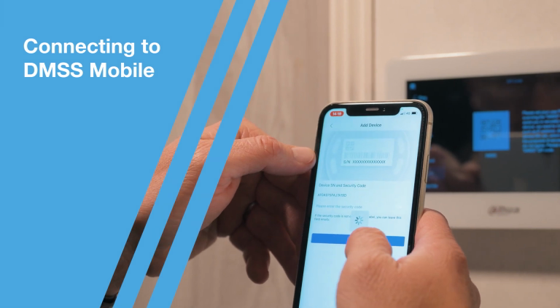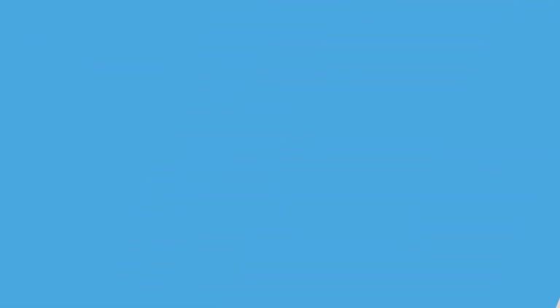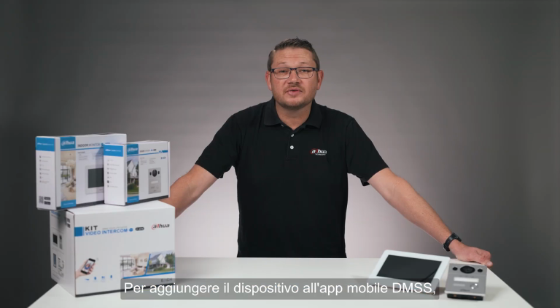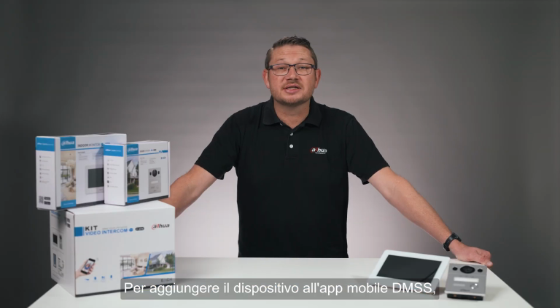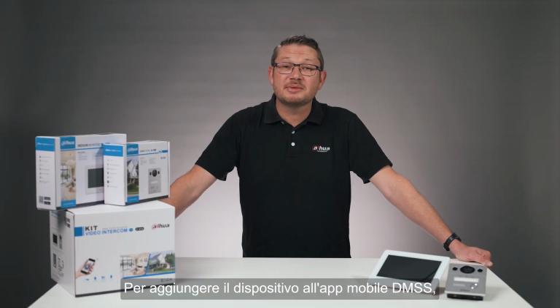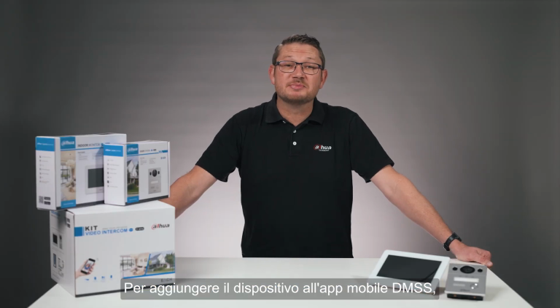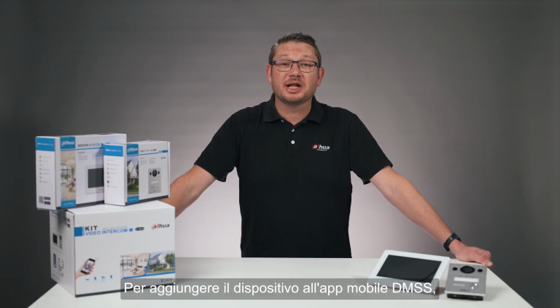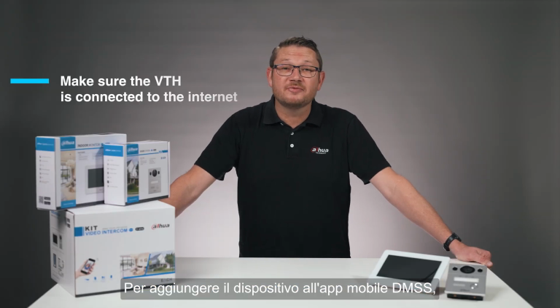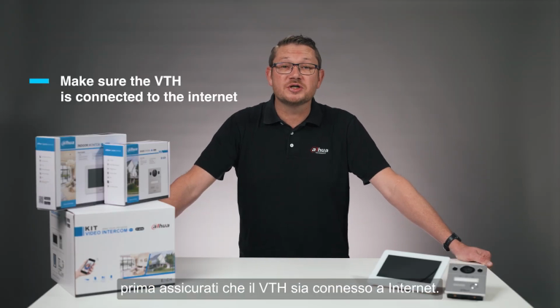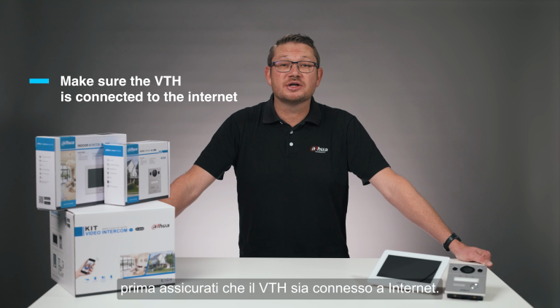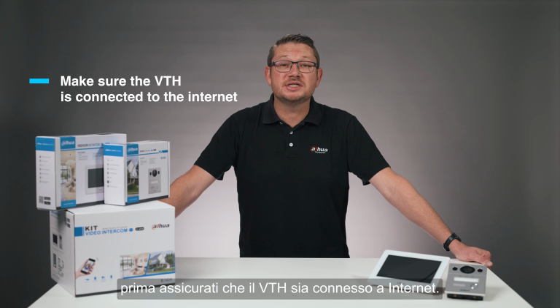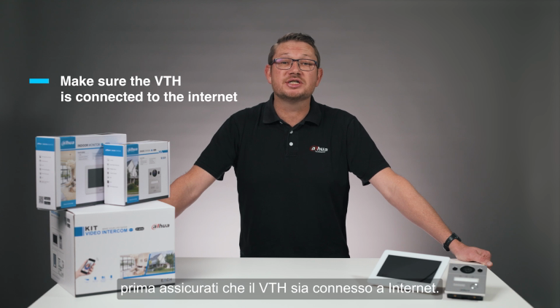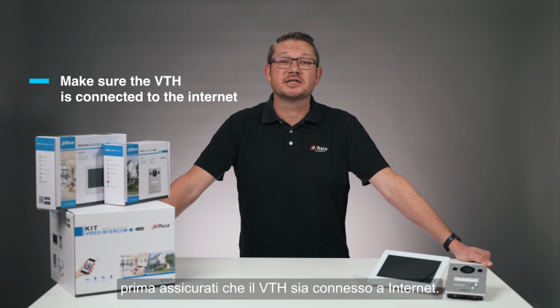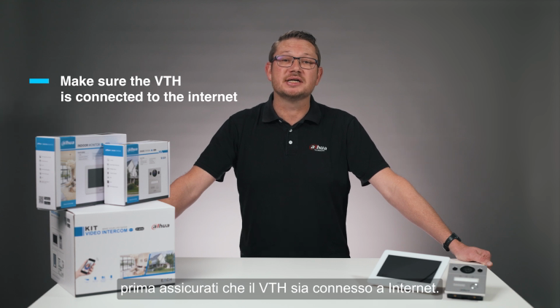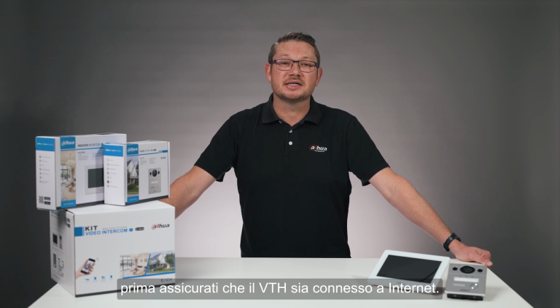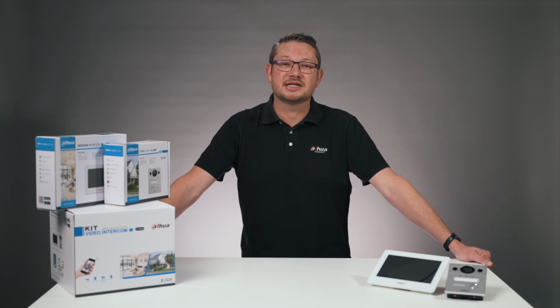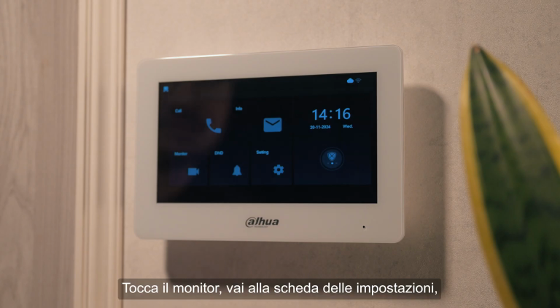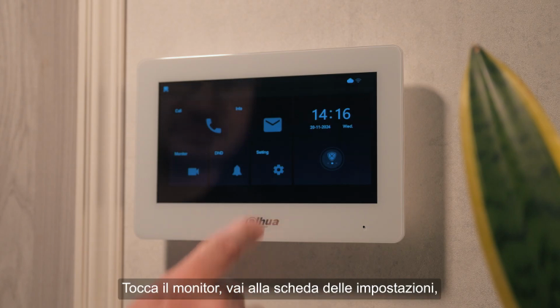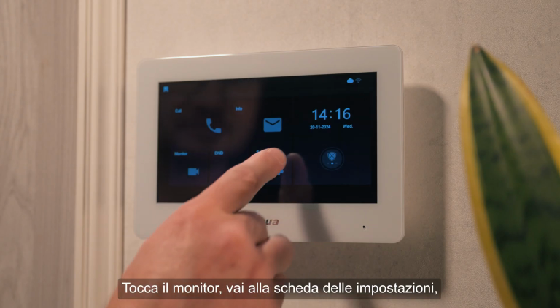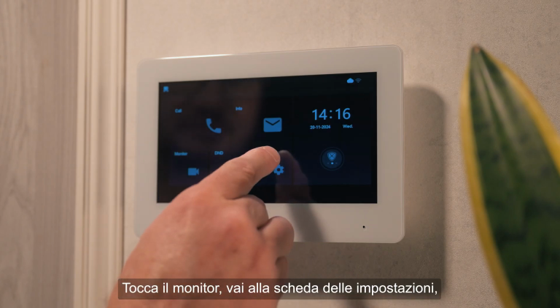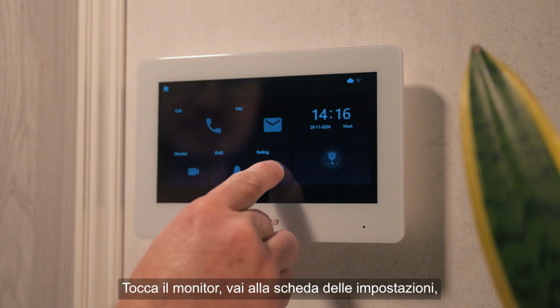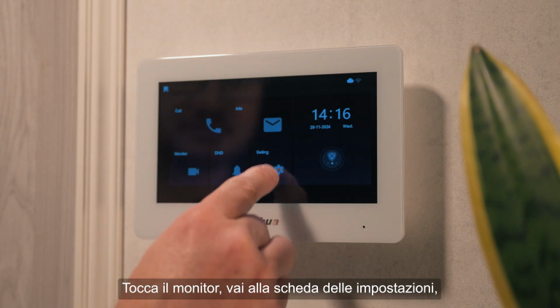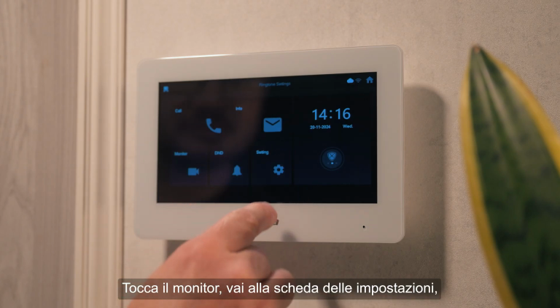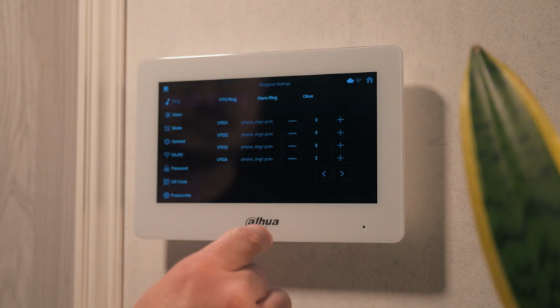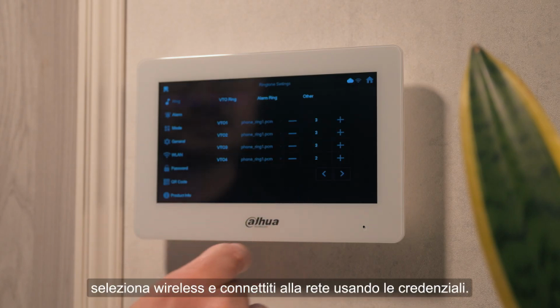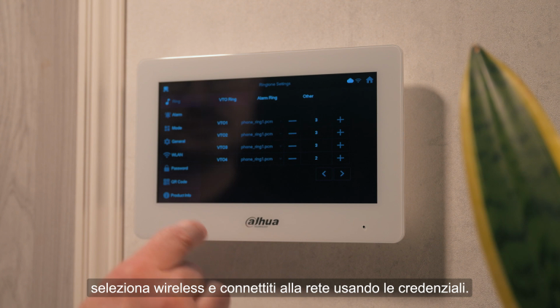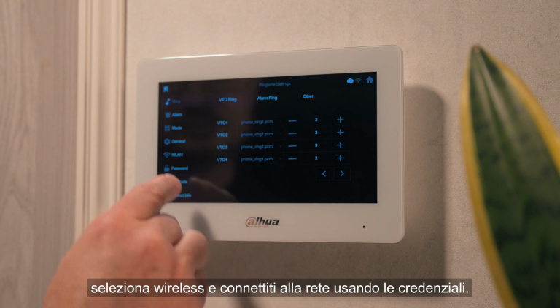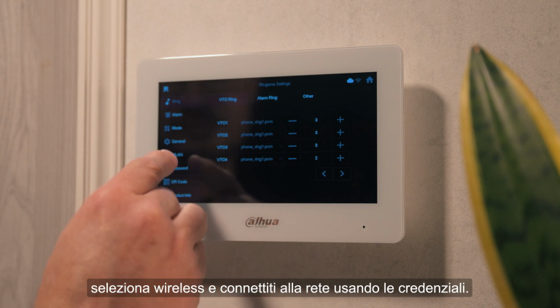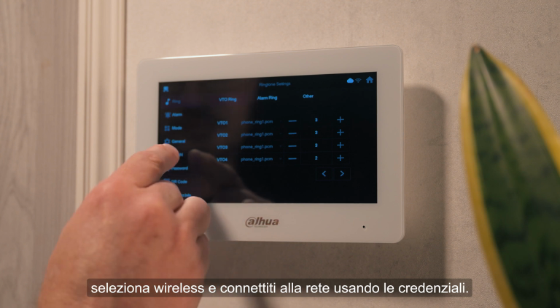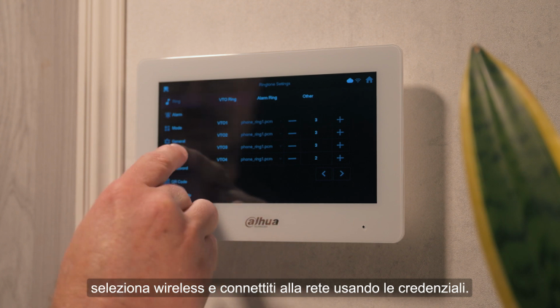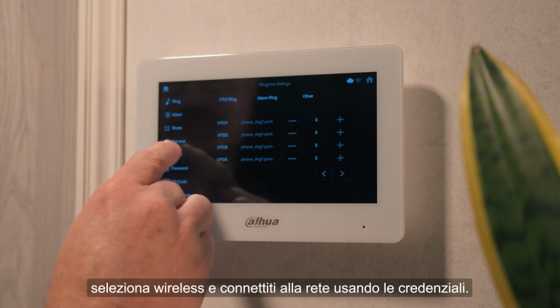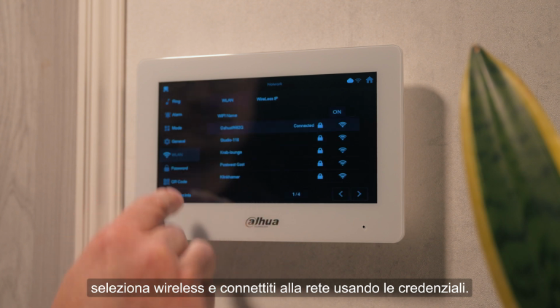To add the device to the DMSS mobile app, first ensure the VTH is connected to the internet. Tap the monitor, go to the settings tab, select wireless, and connect to your network using your credentials.